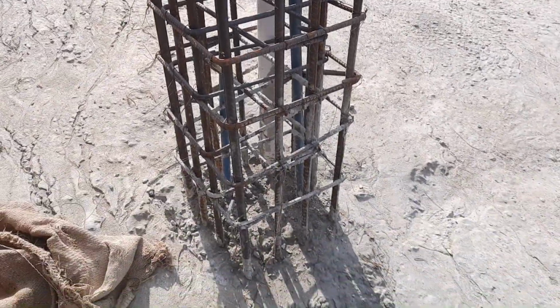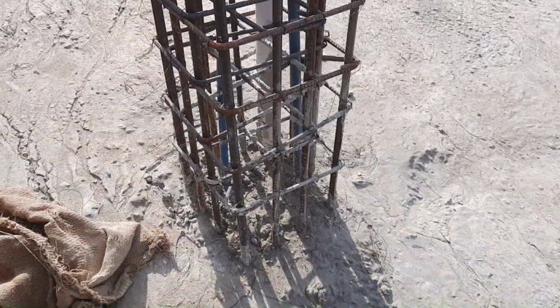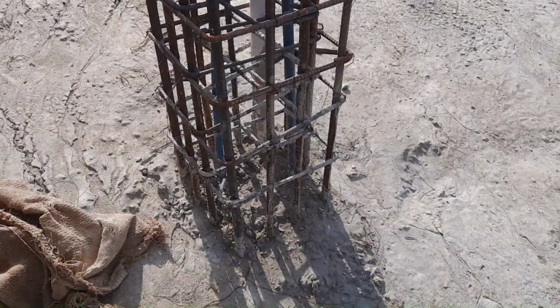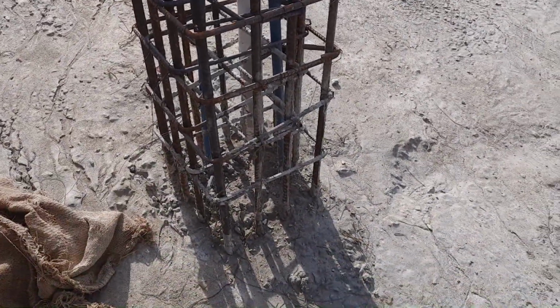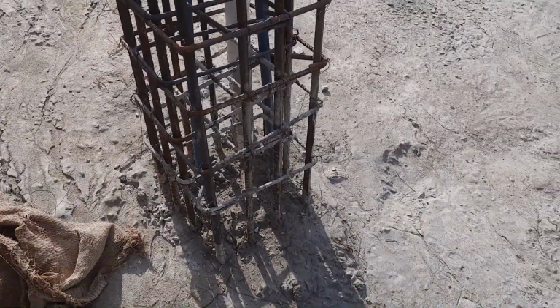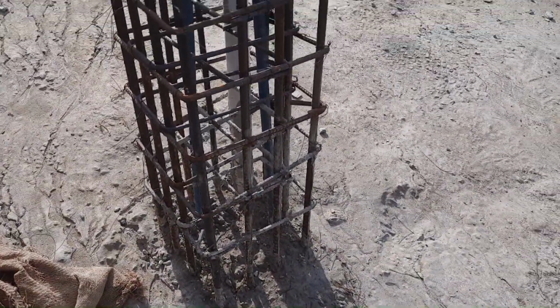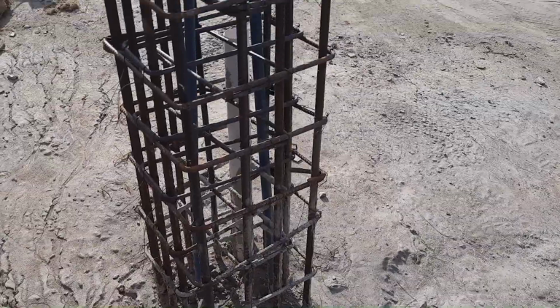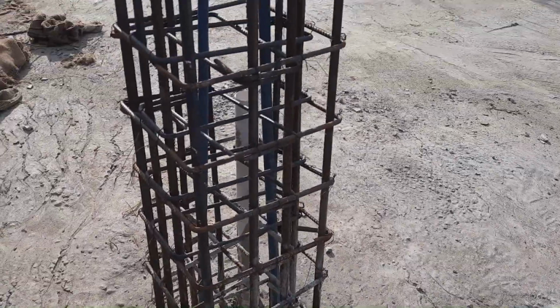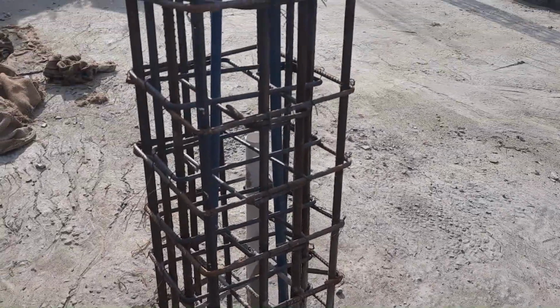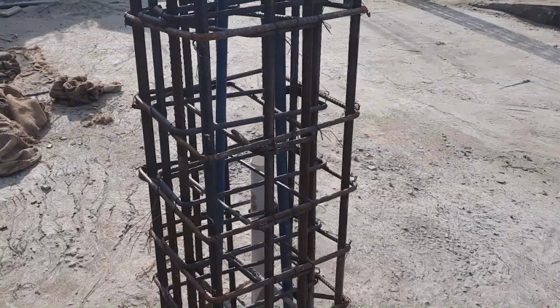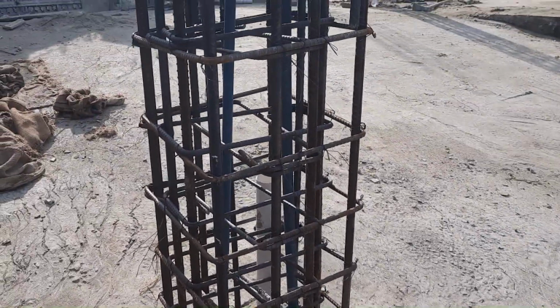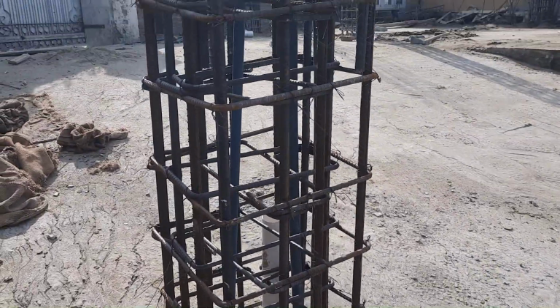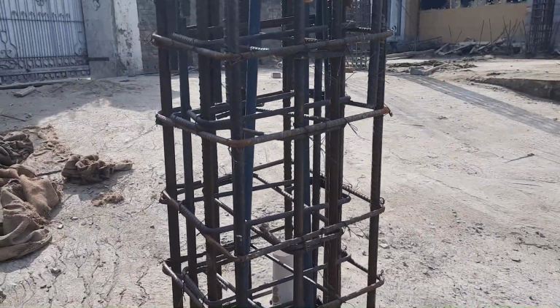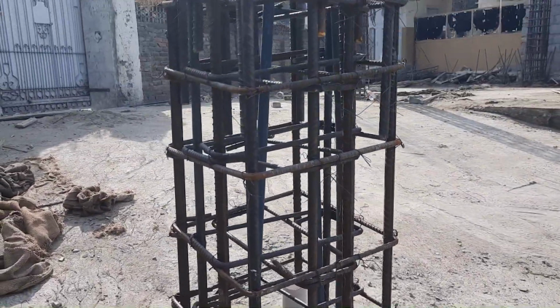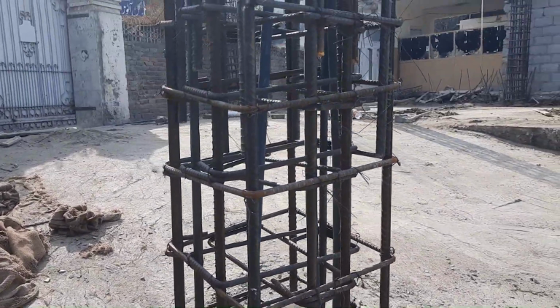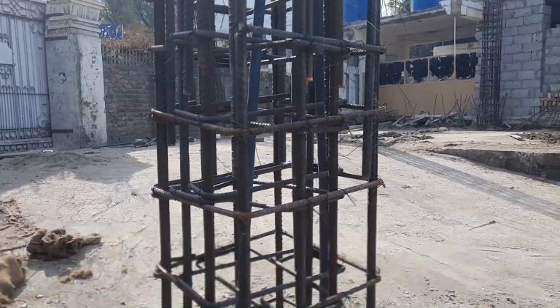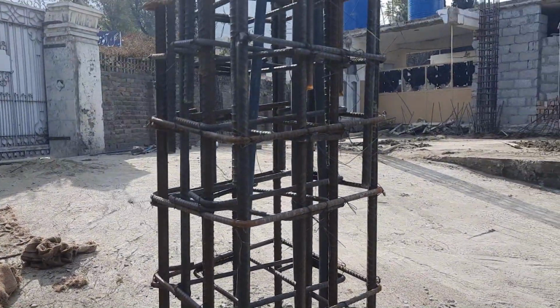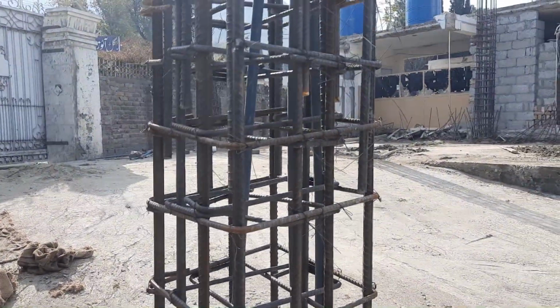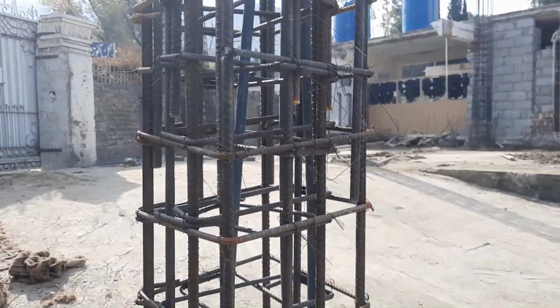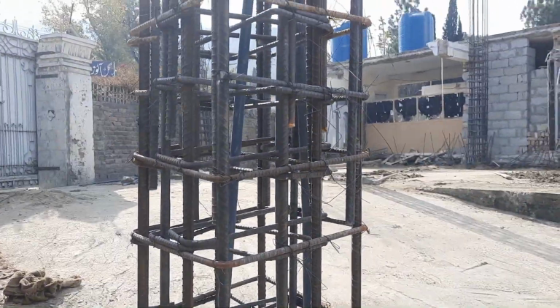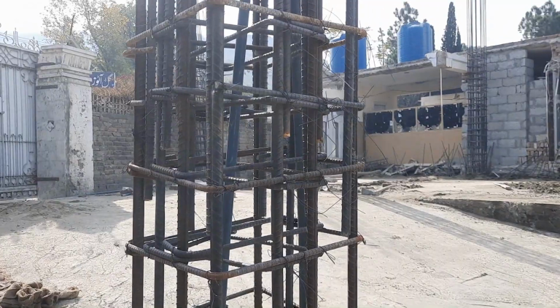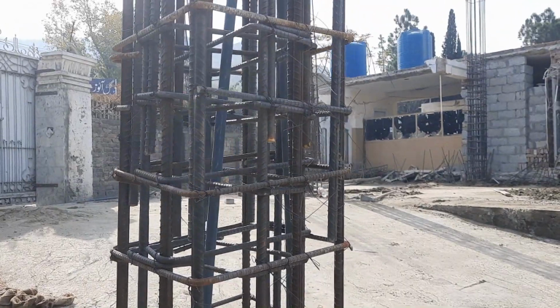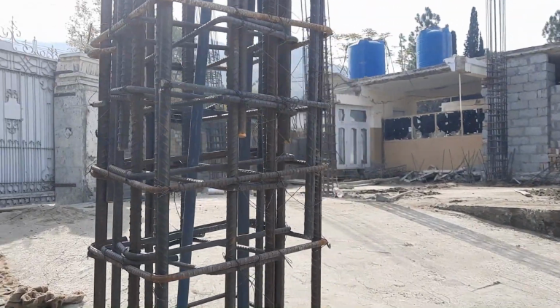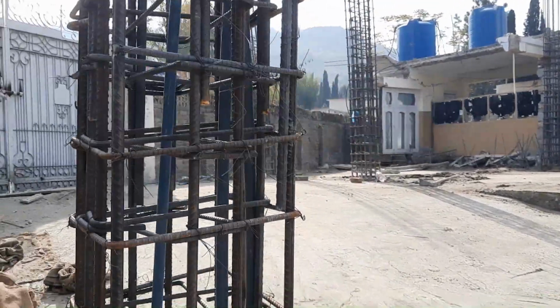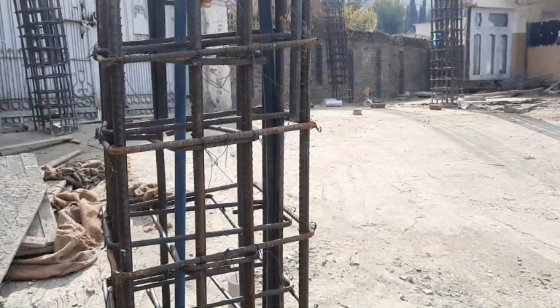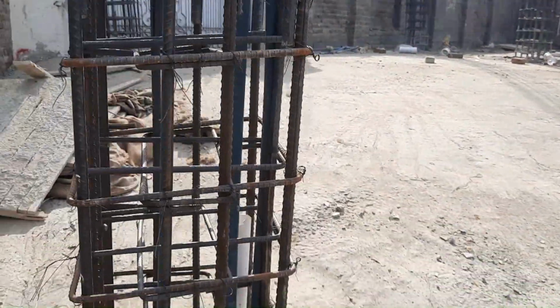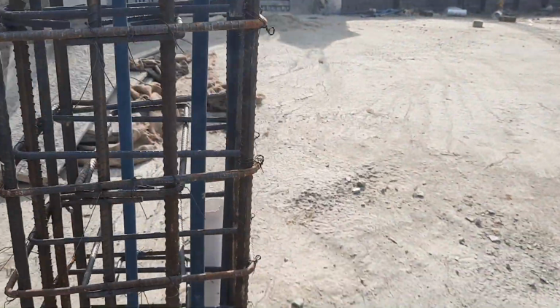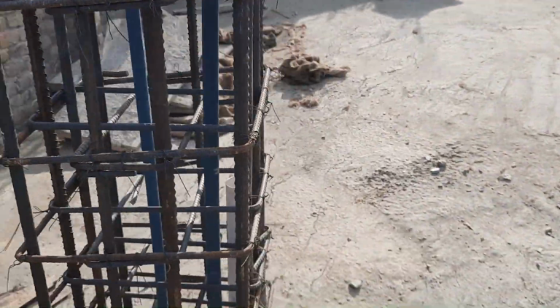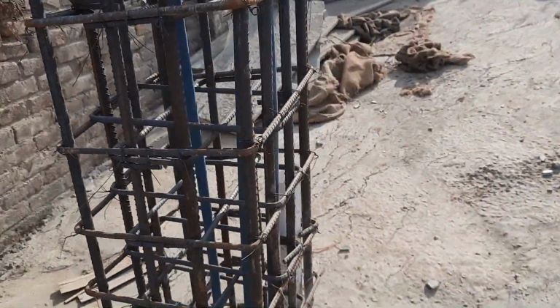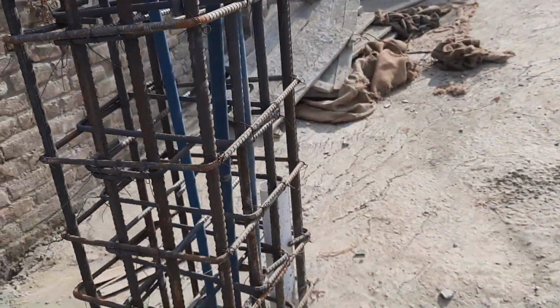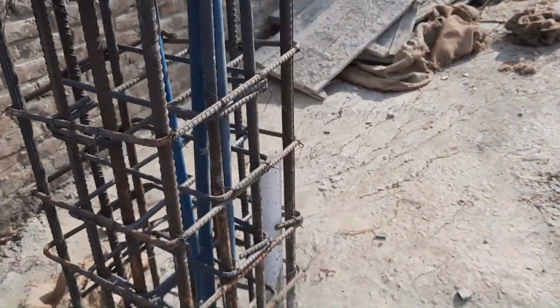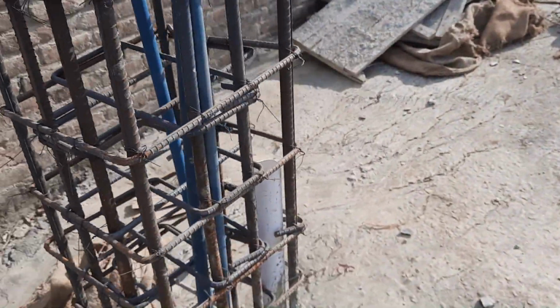With concrete cover the size will be 18 by 18 inches. Hope this video can help you. Thanks for watching — see you in the next video, goodbye.